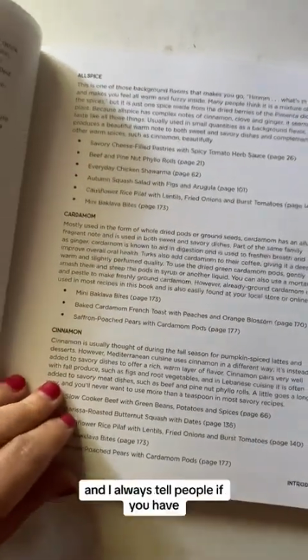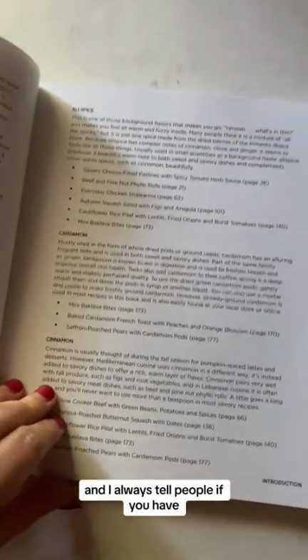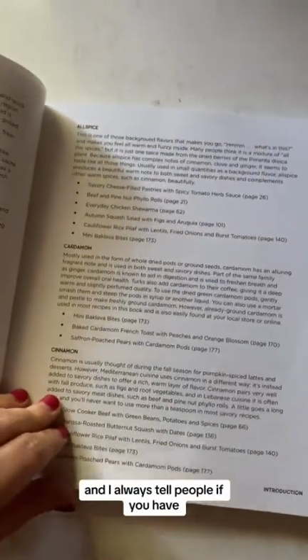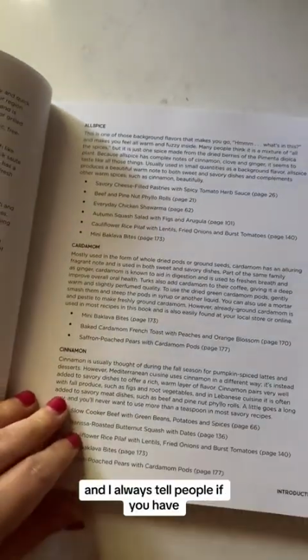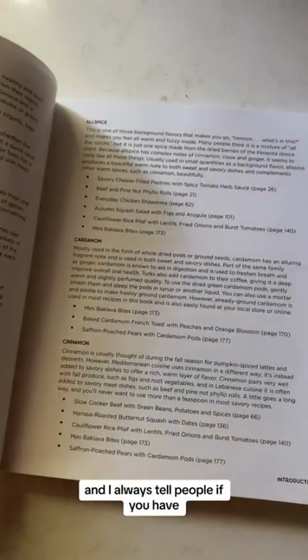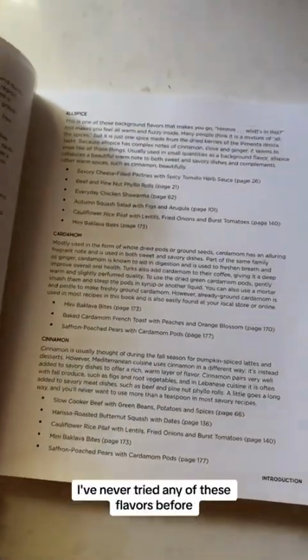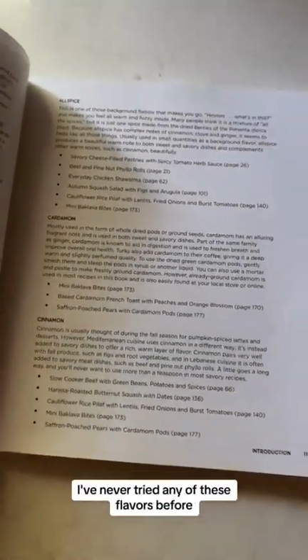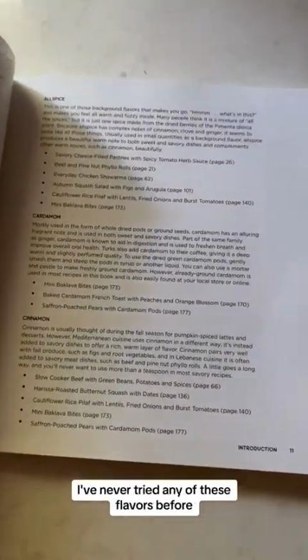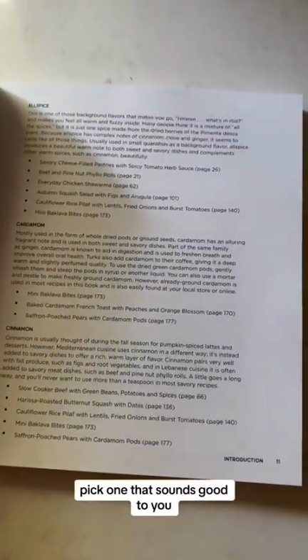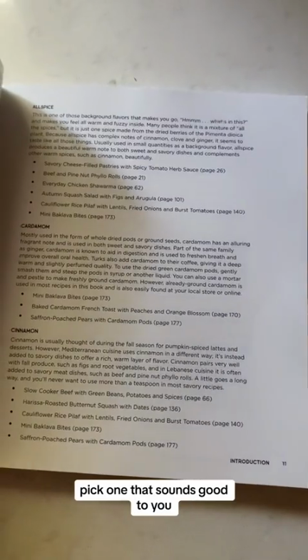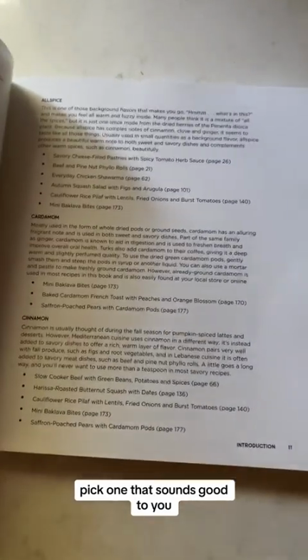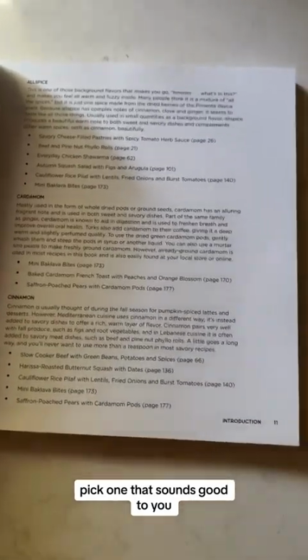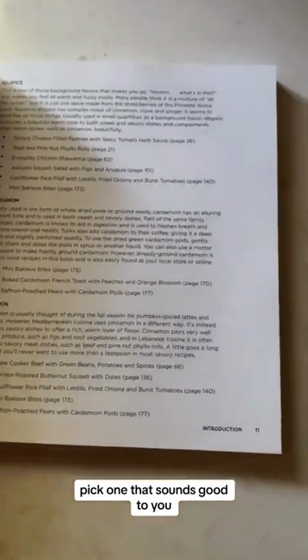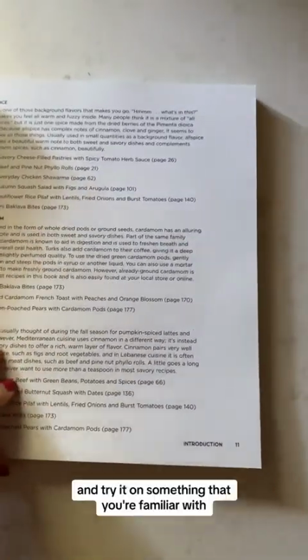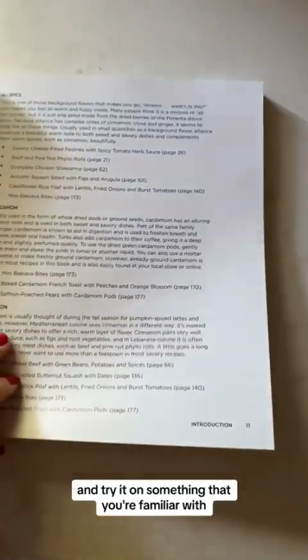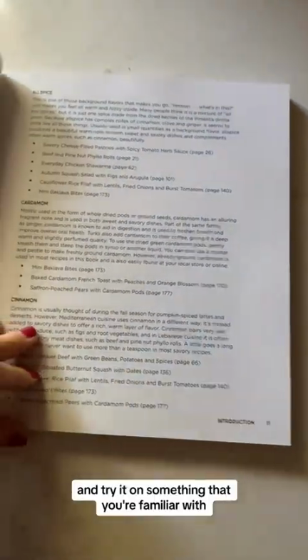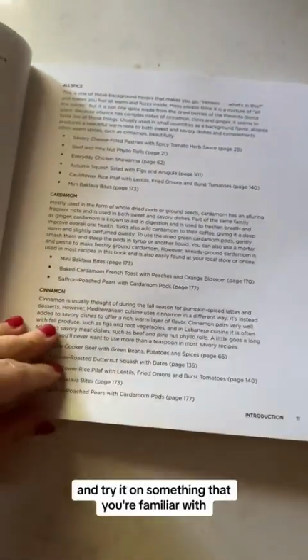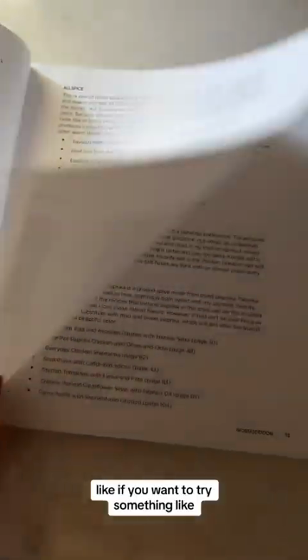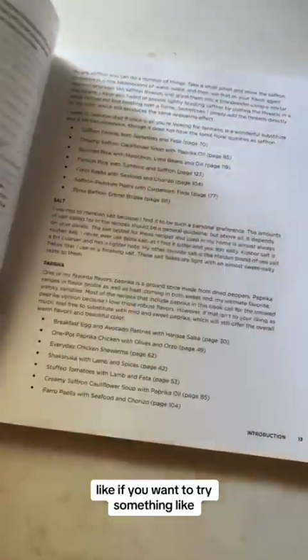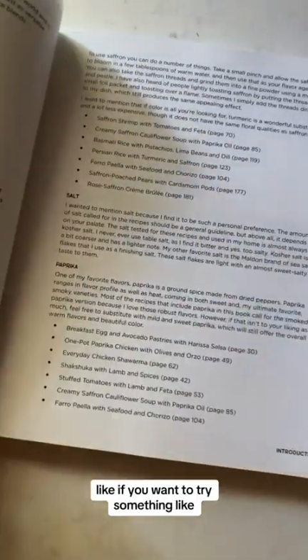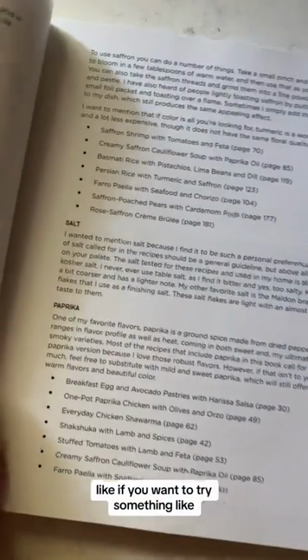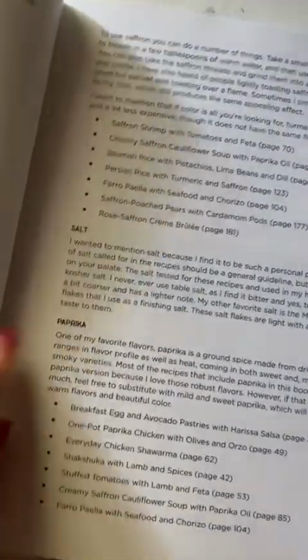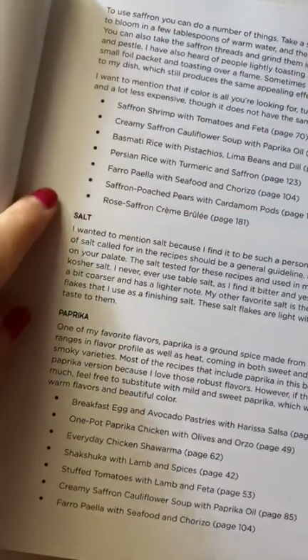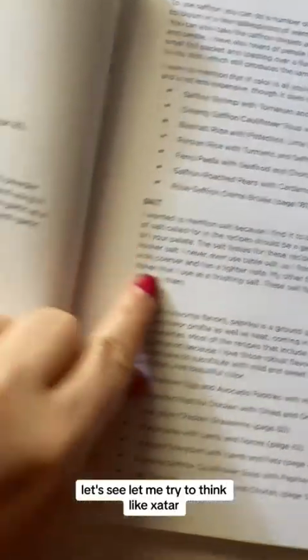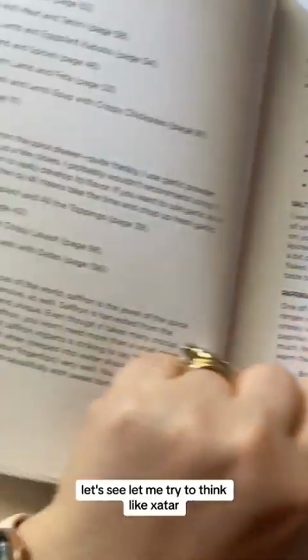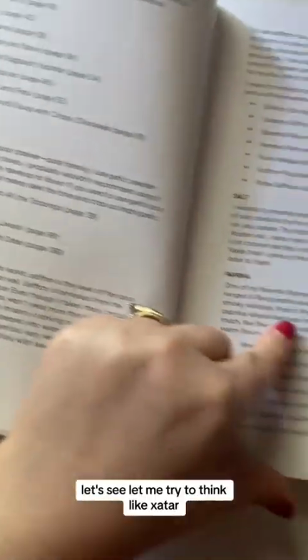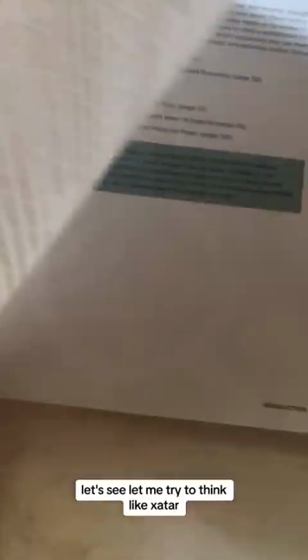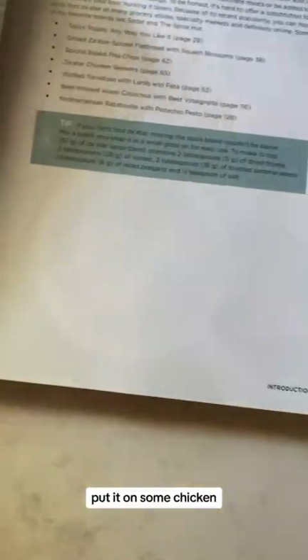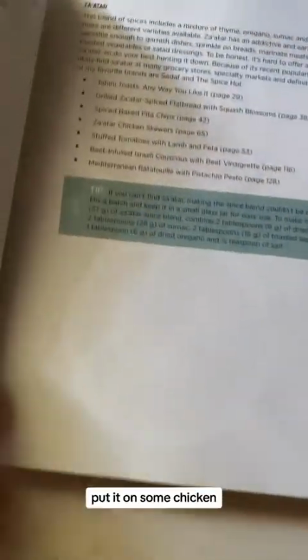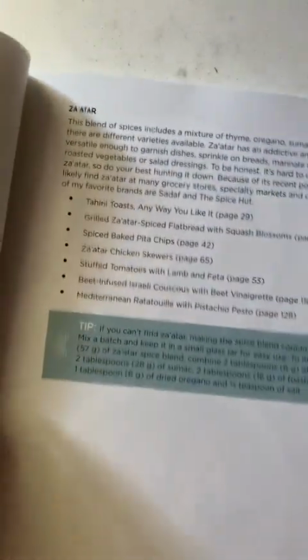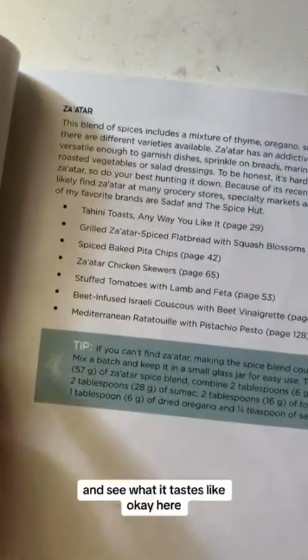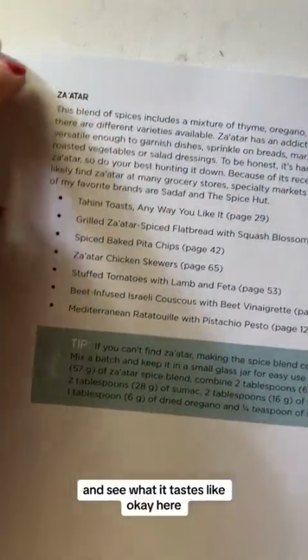I always tell people: if you have never tried any of these flavors before, pick one that sounds good to you and try it on something familiar. For example, if you want to try za'atar, put it on some chicken and see what it tastes like.